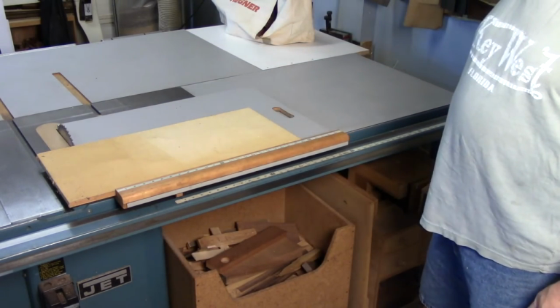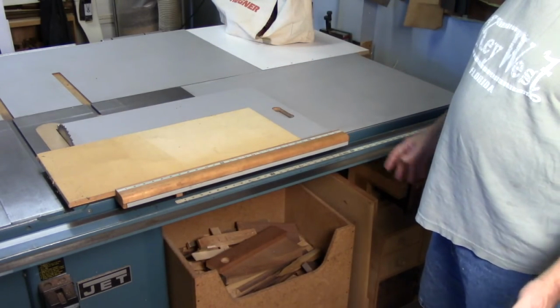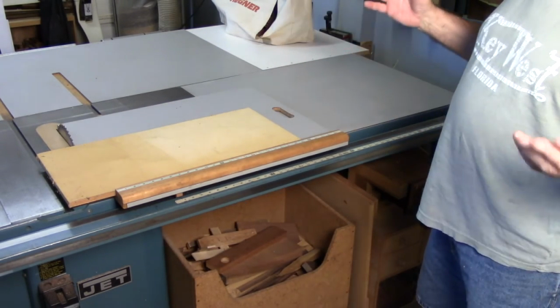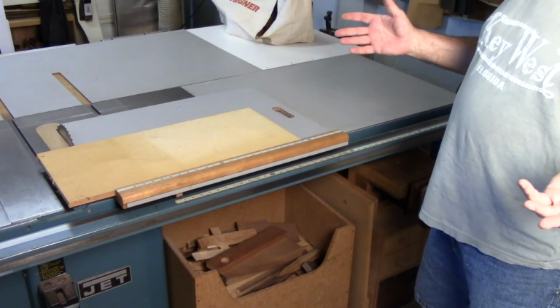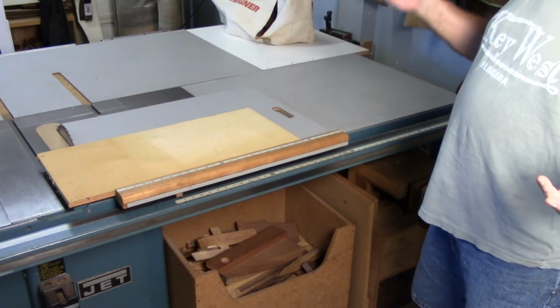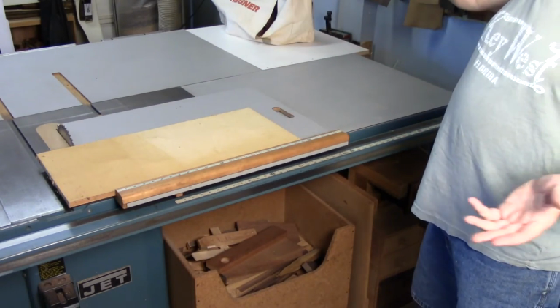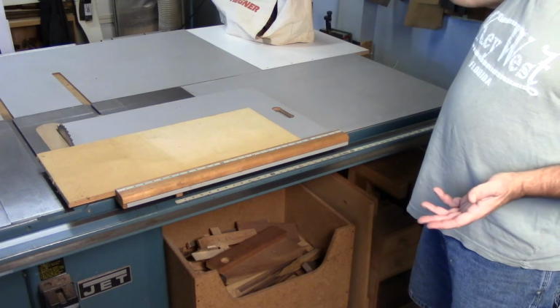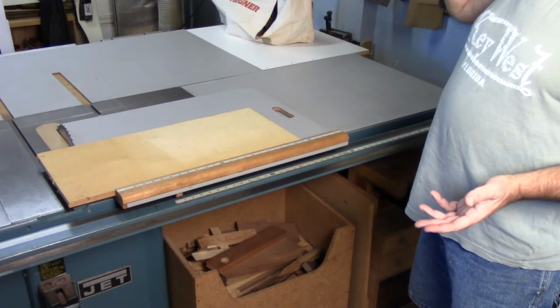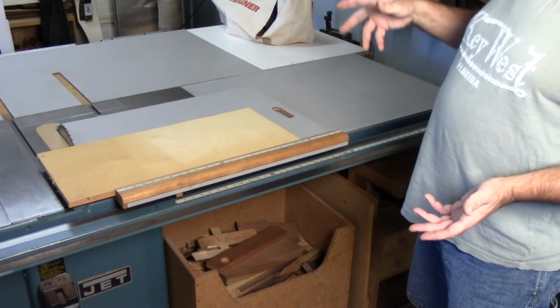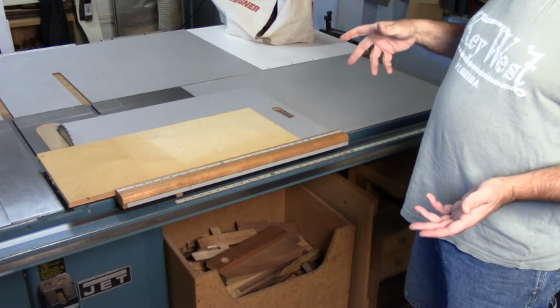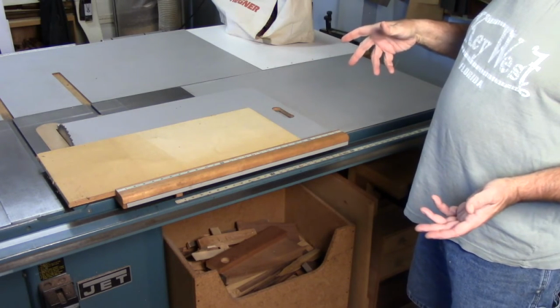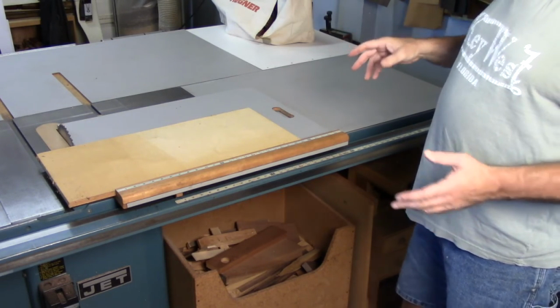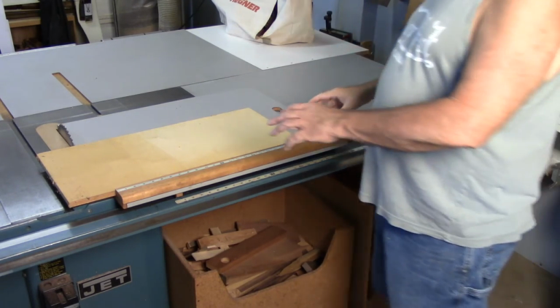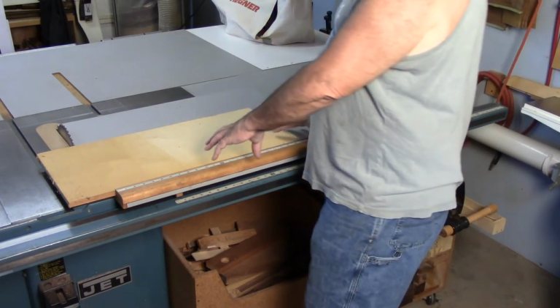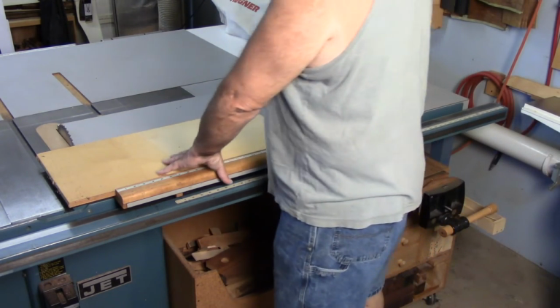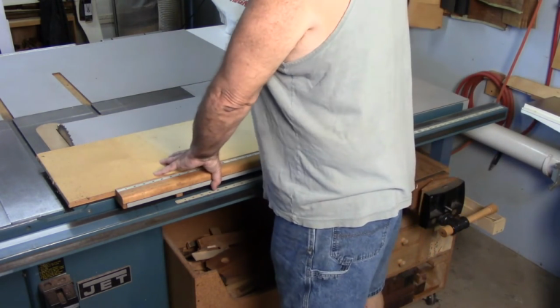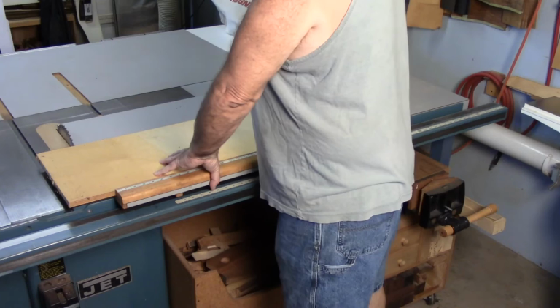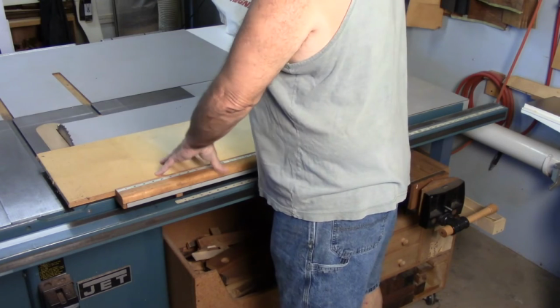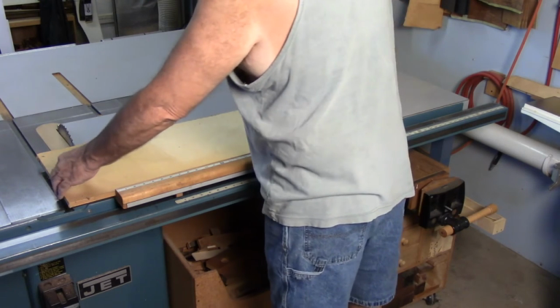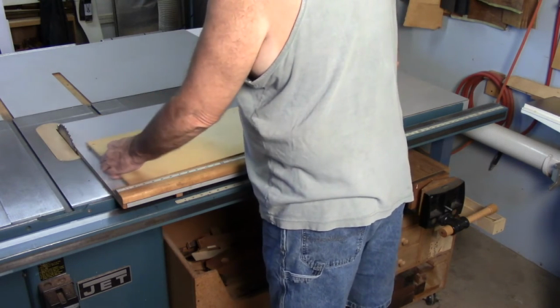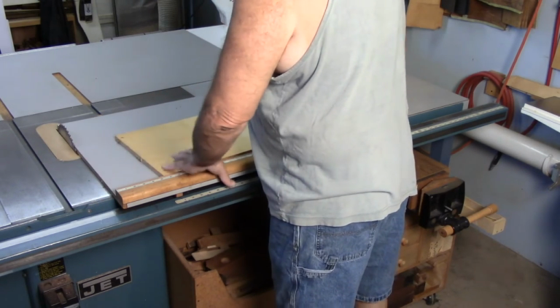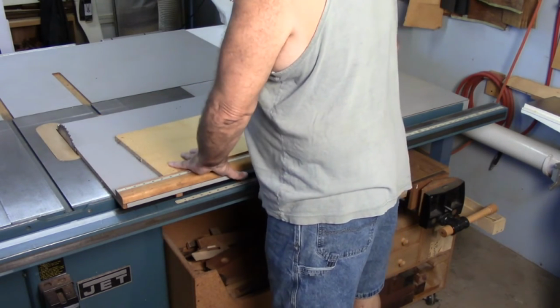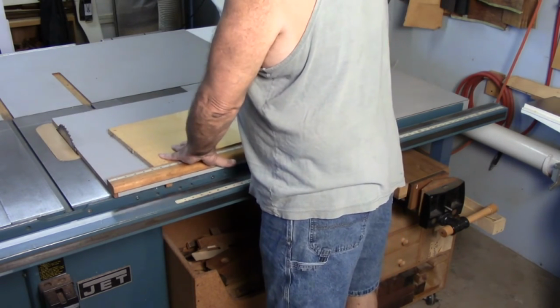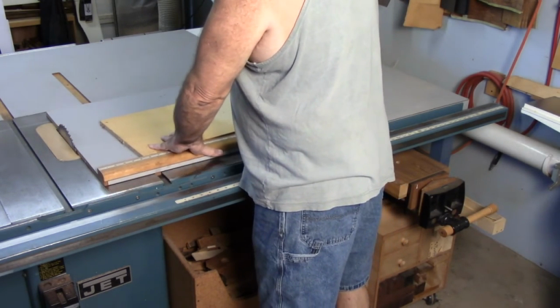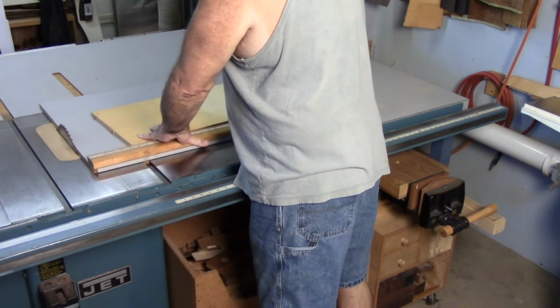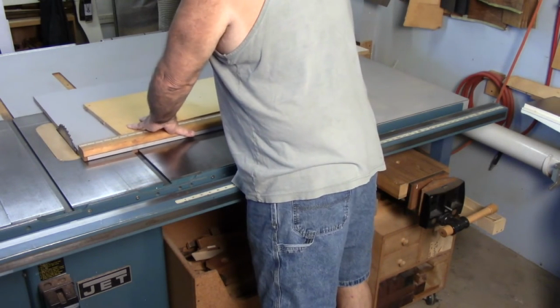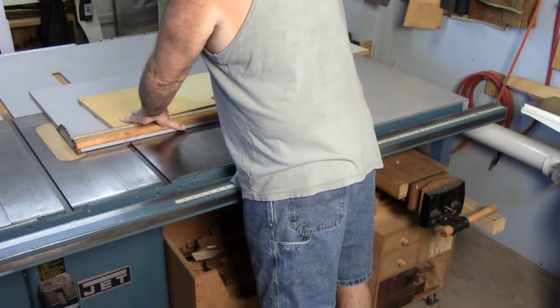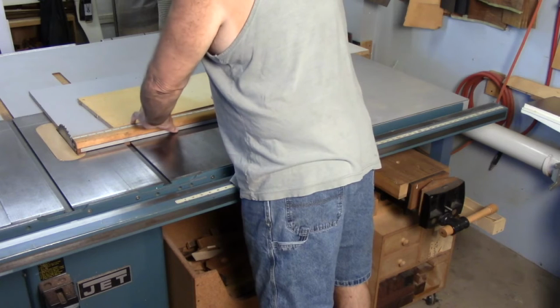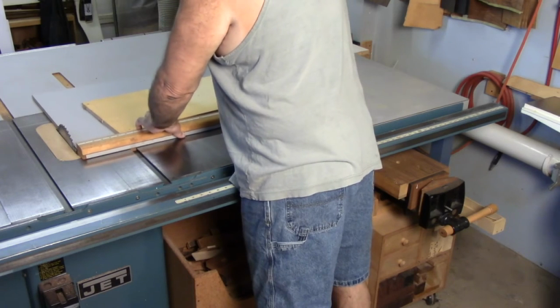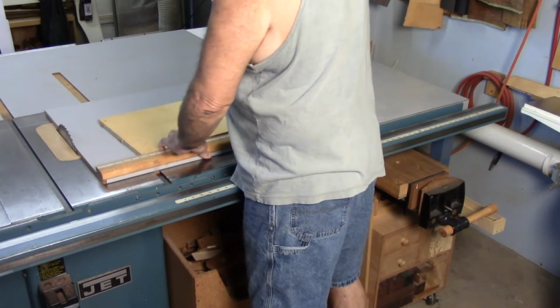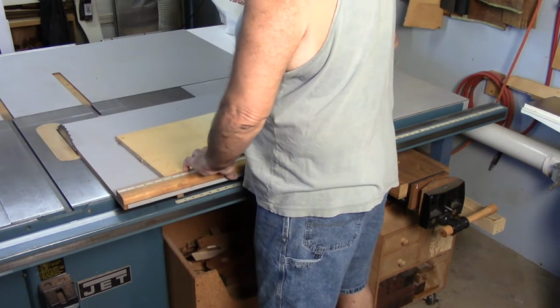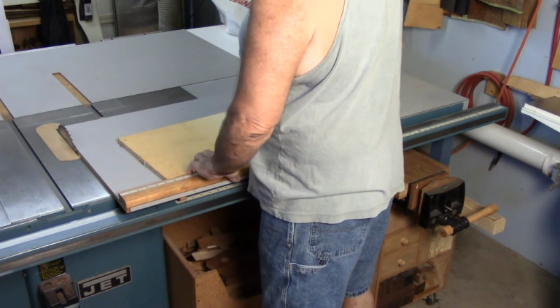It is not difficult to make a perfectly square cut using a single rail. You just make sure you're always riding the left side of that rail — there's very little play in a sled.